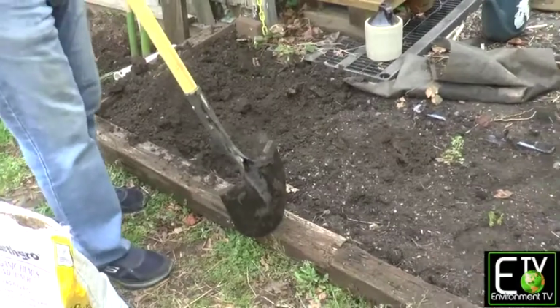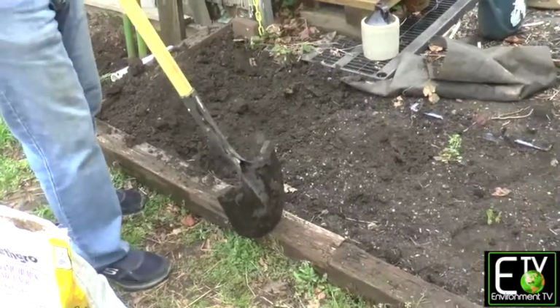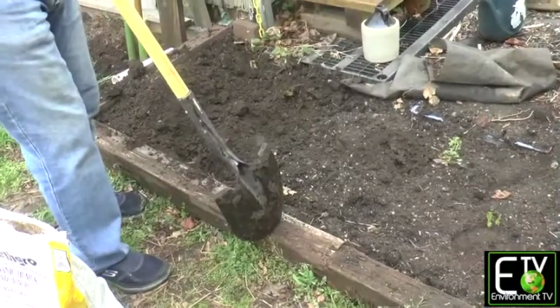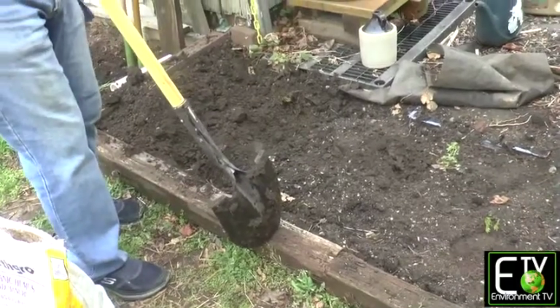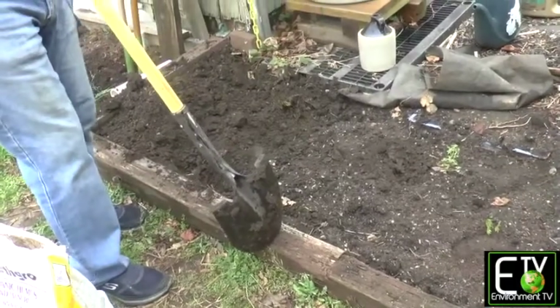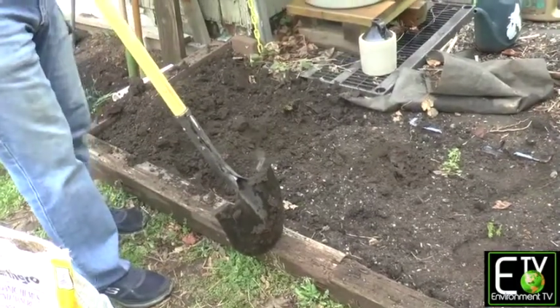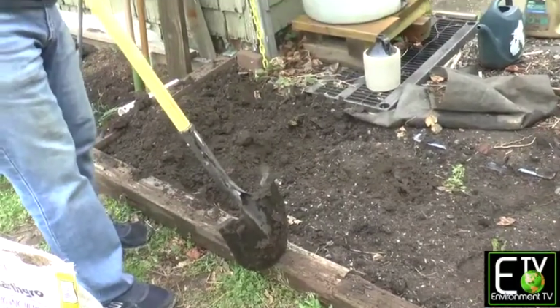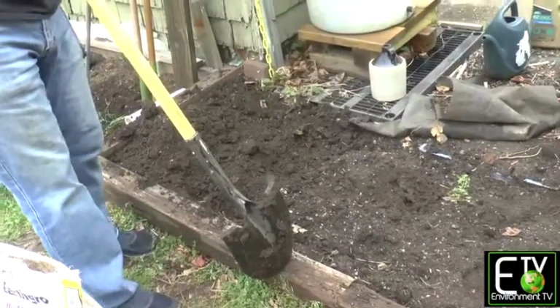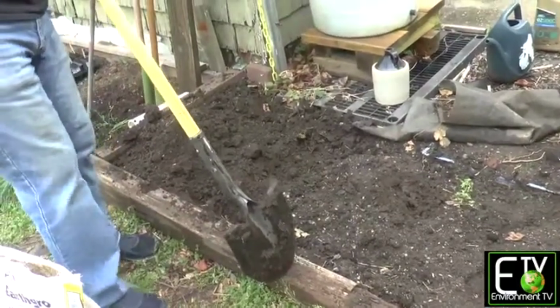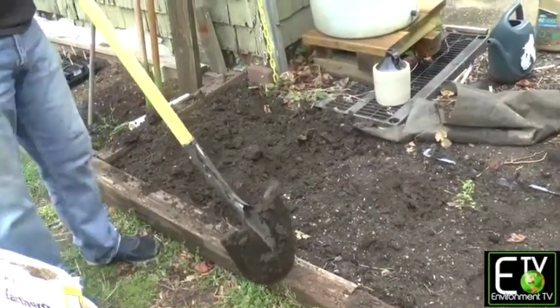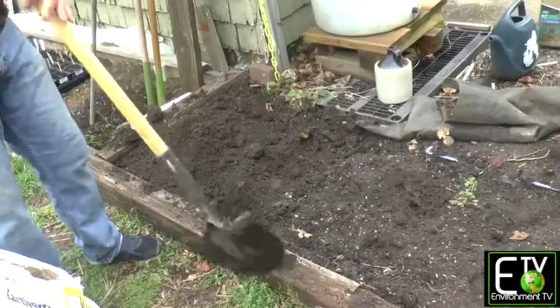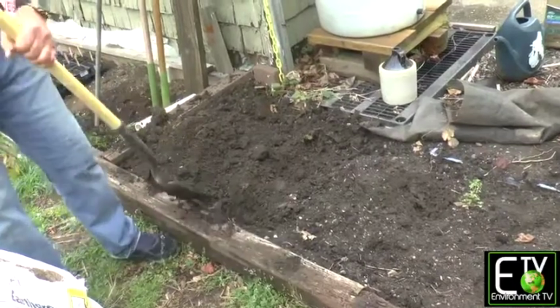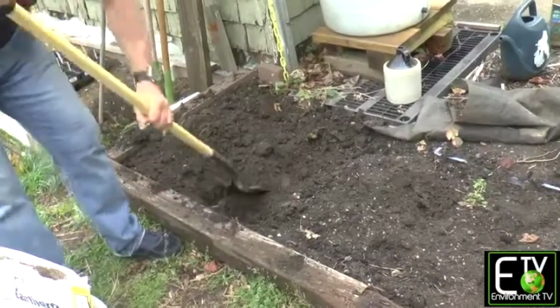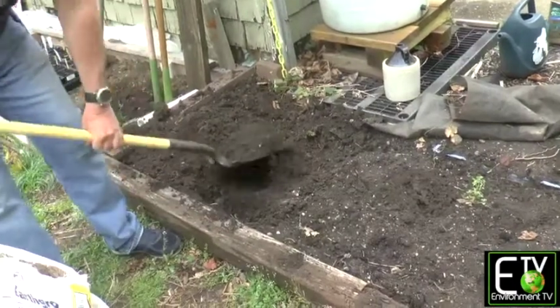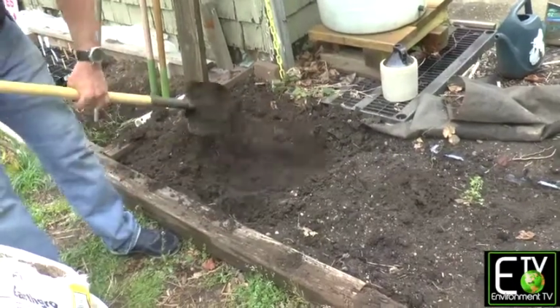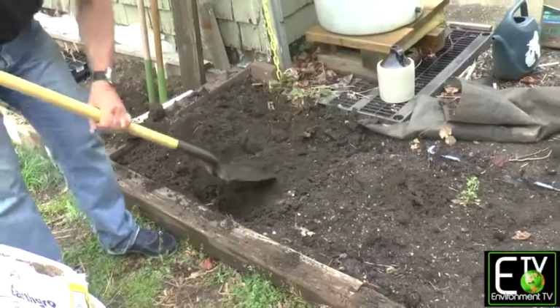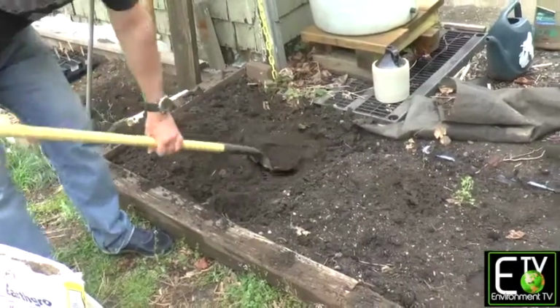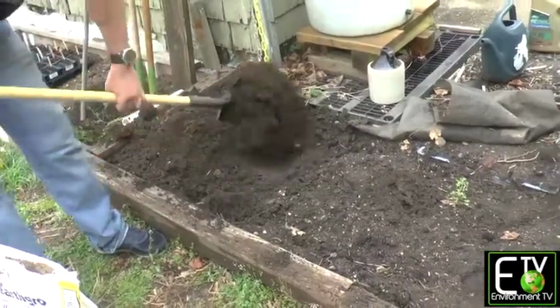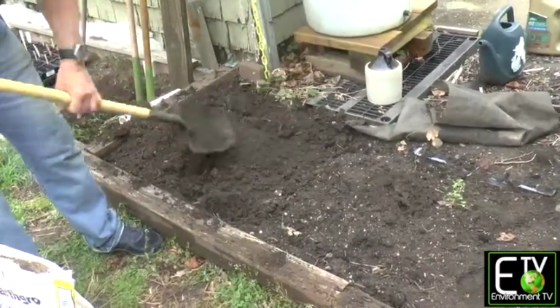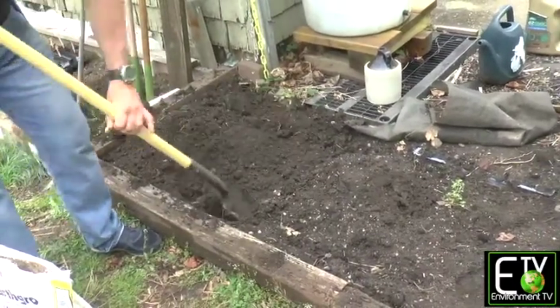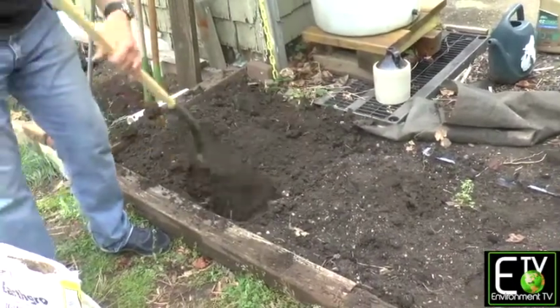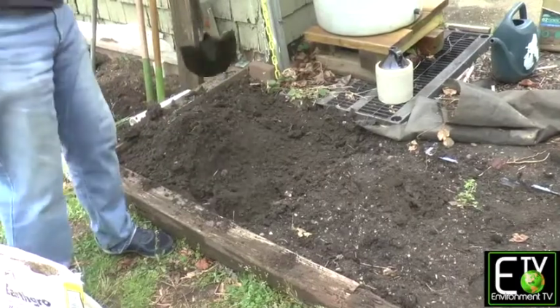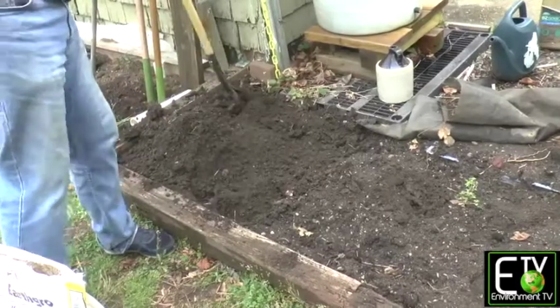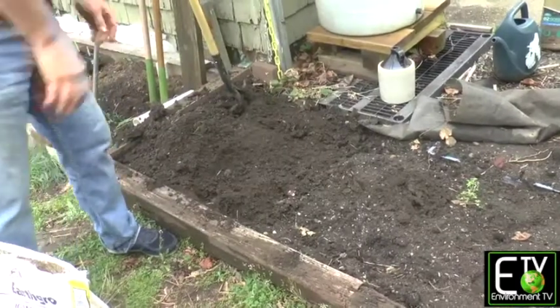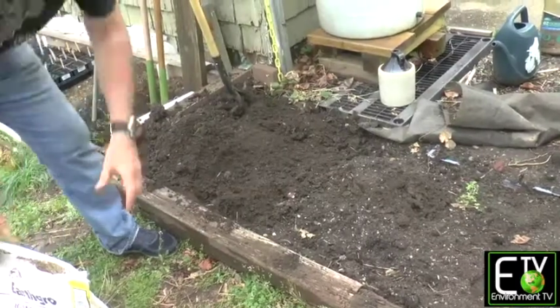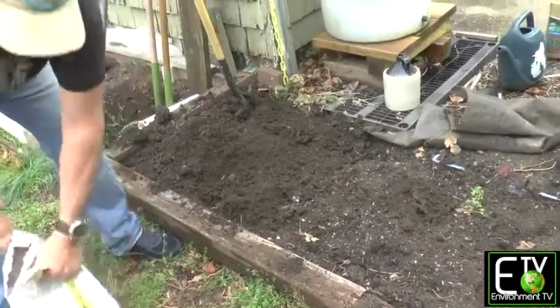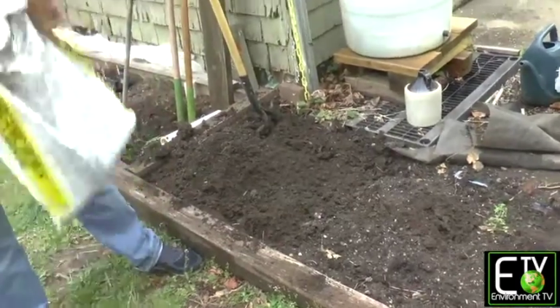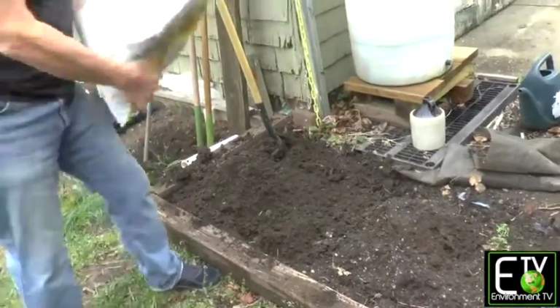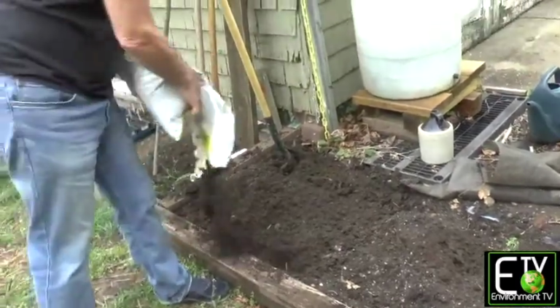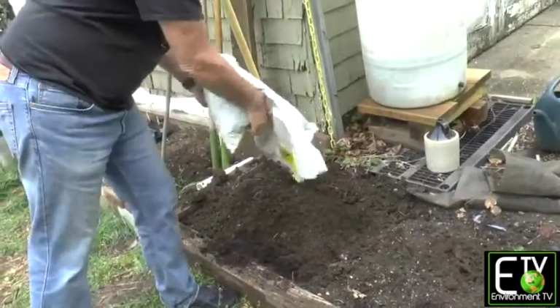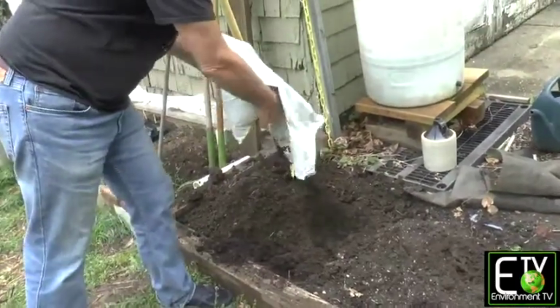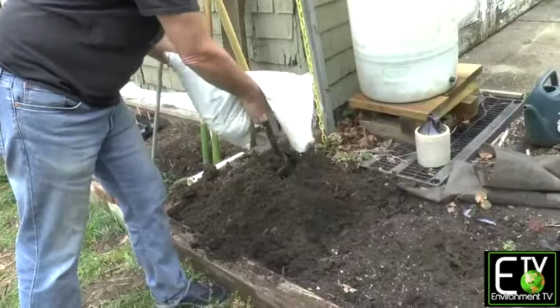A raised bed has a perimeter and it's above the level of the surrounding ground. That ensures good drainage, because you want water, but you don't want water just sitting there. You want the water to get out. Otherwise you're going to end up with root rot.